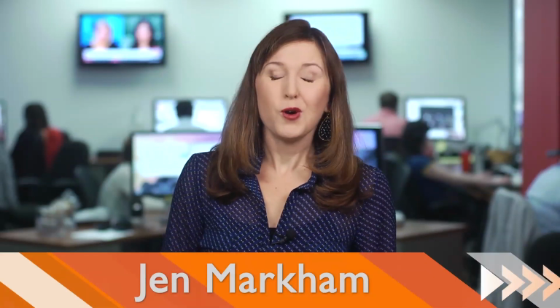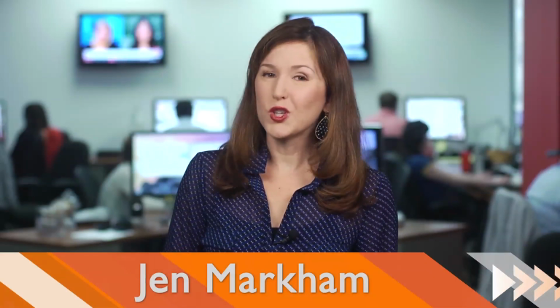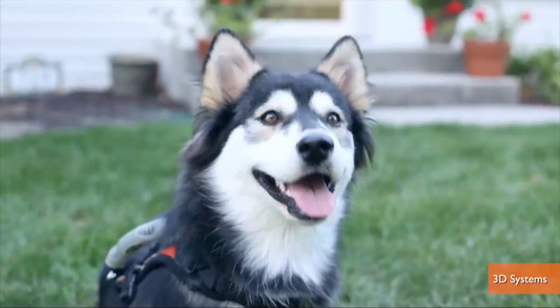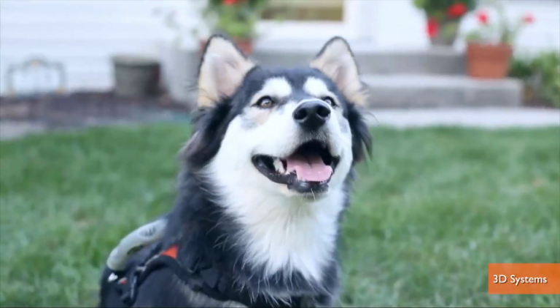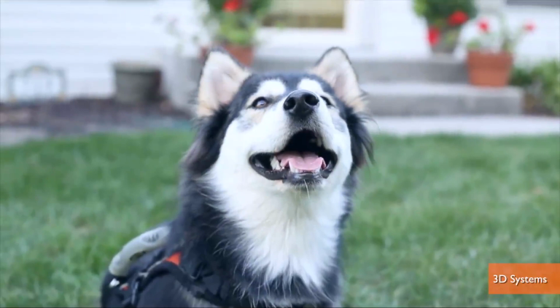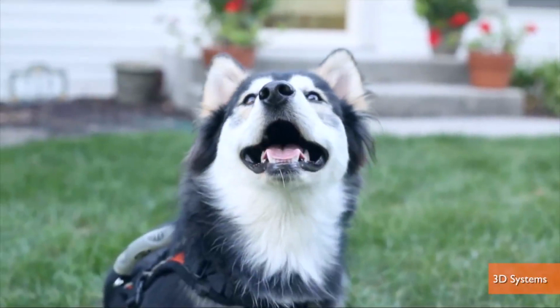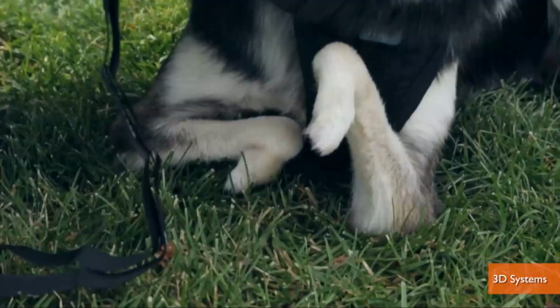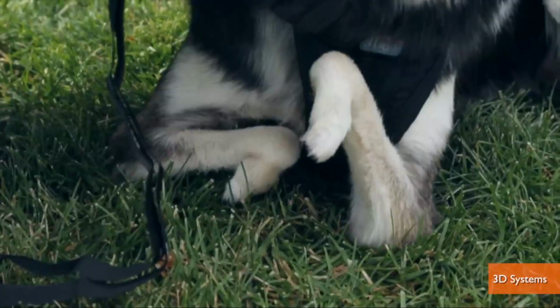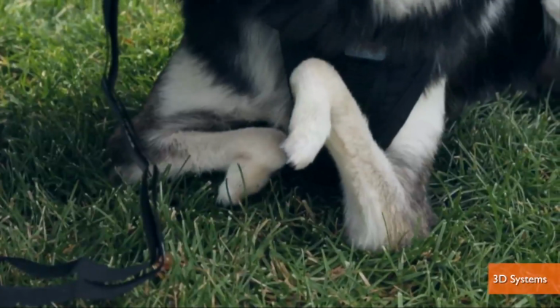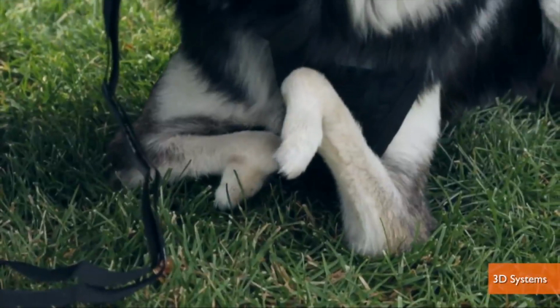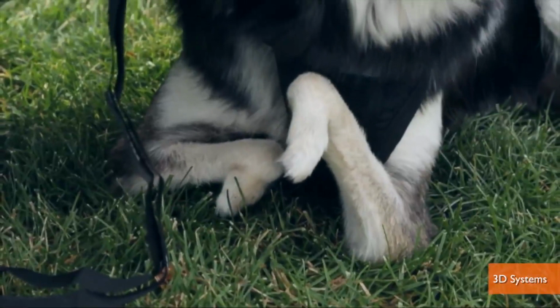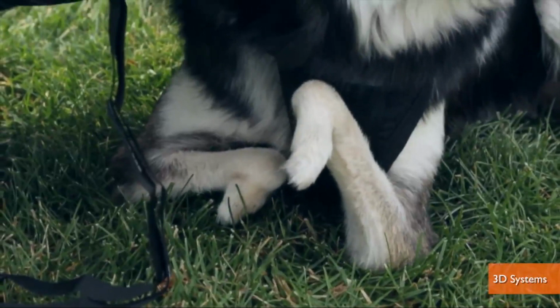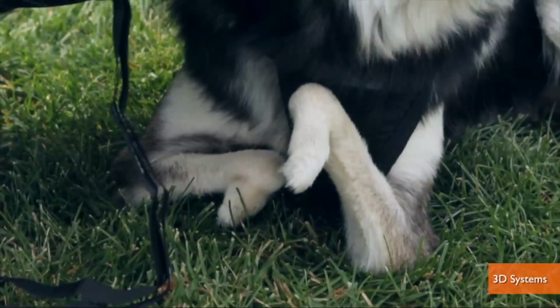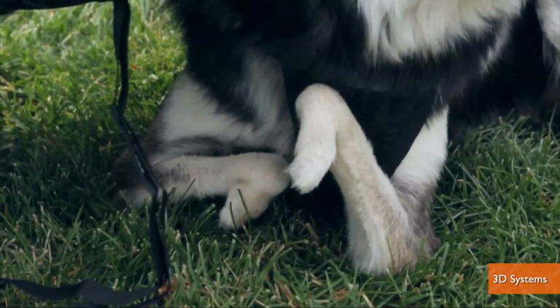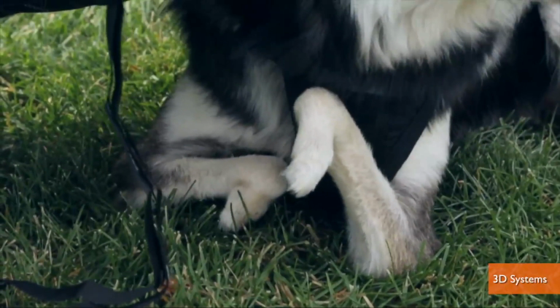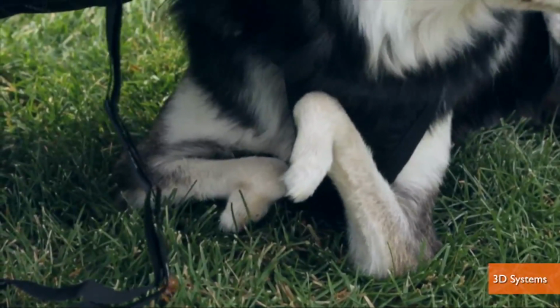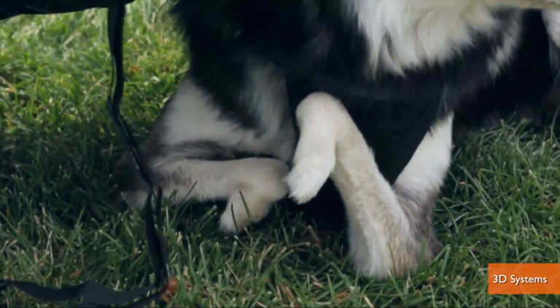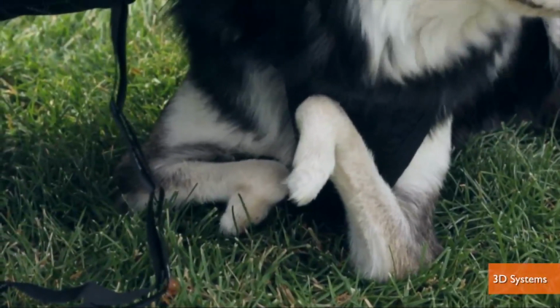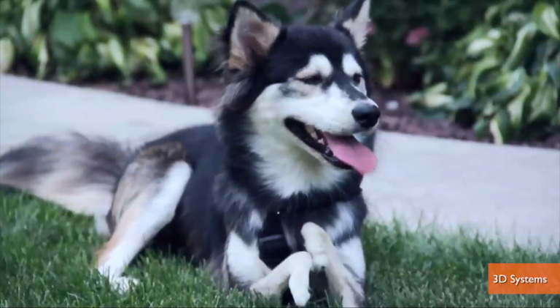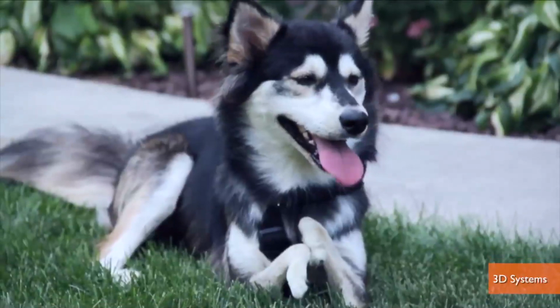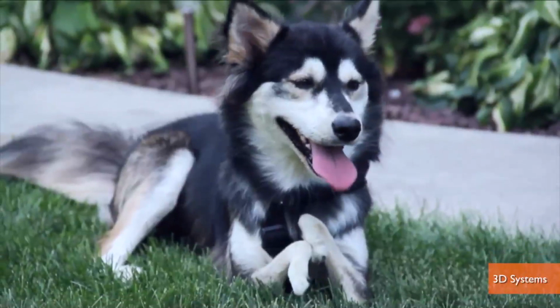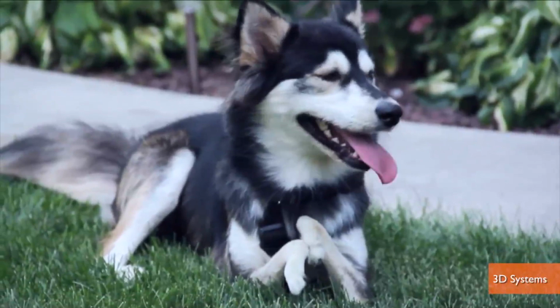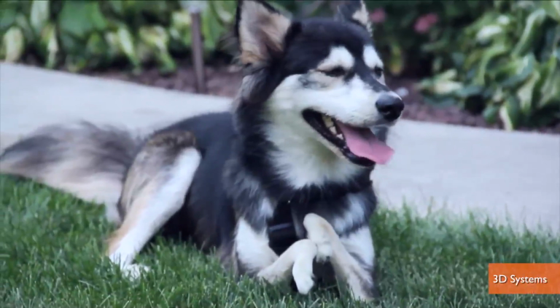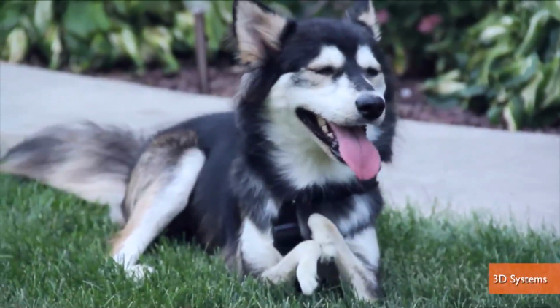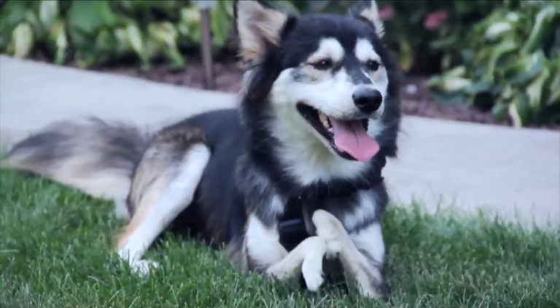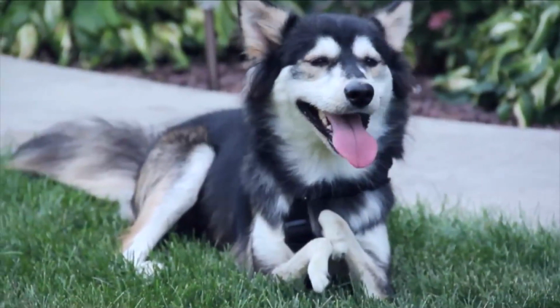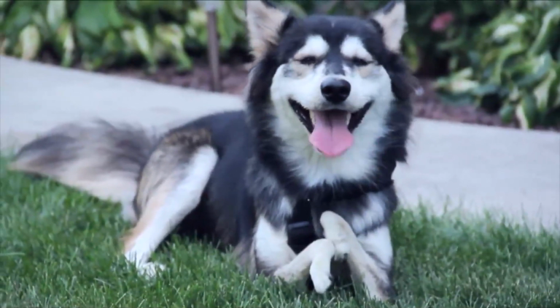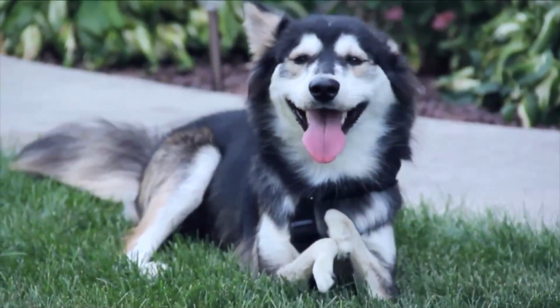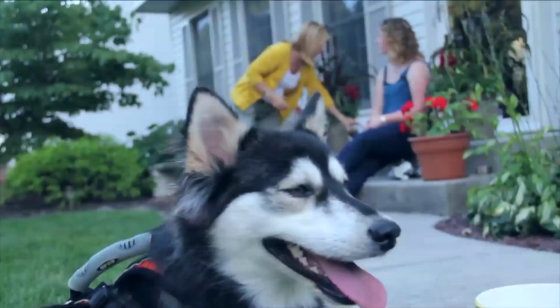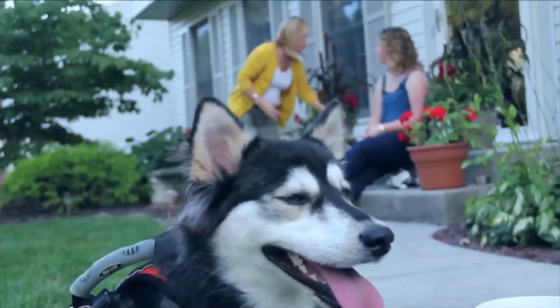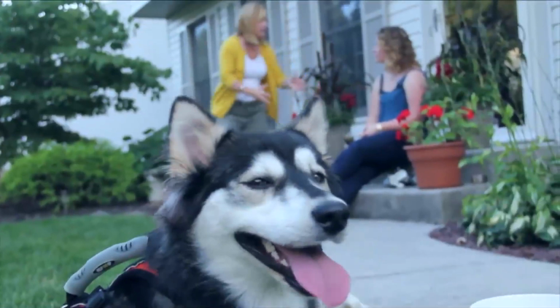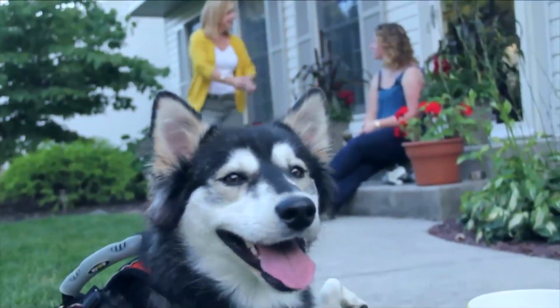When Derby arrived at the Peace and Paws Dog Rescue in New Hampshire after his owners couldn't take care of him anymore, it wasn't long before foster mom and 3D printing company executive Tara Anderson fell in love with him.